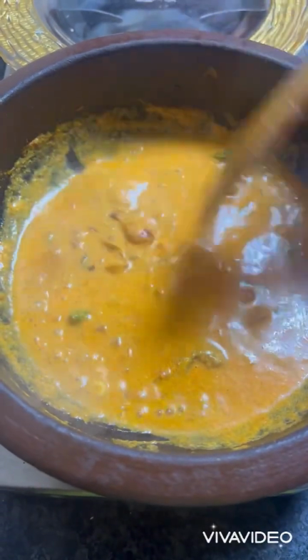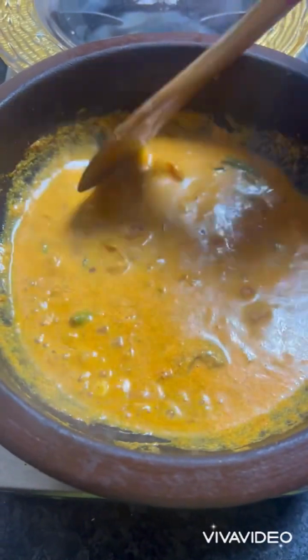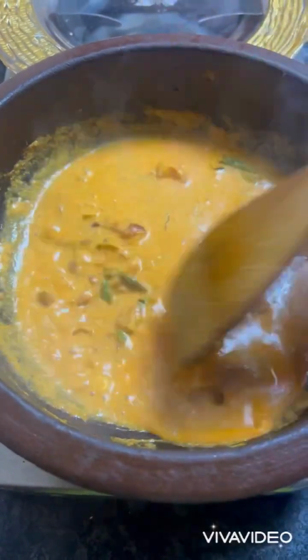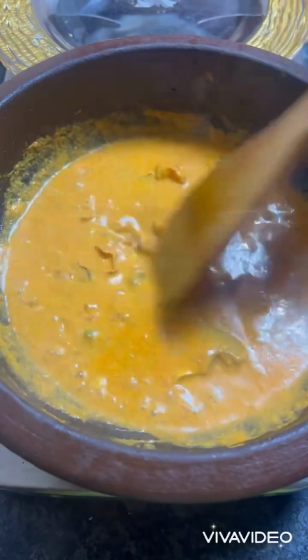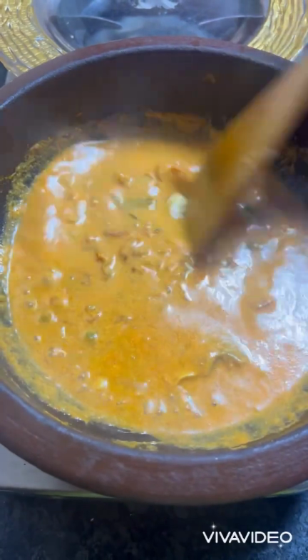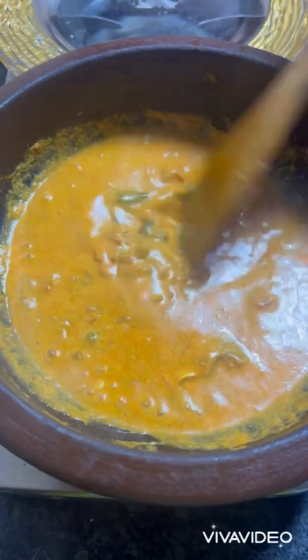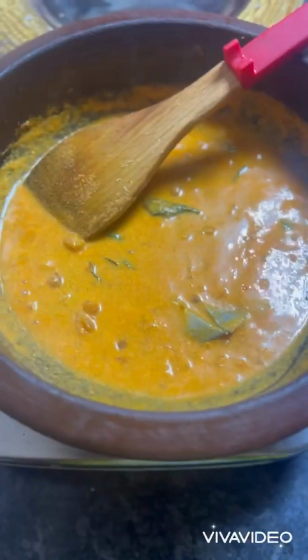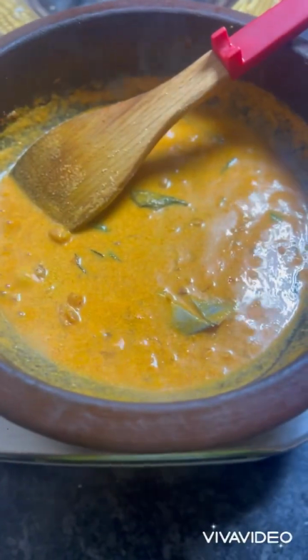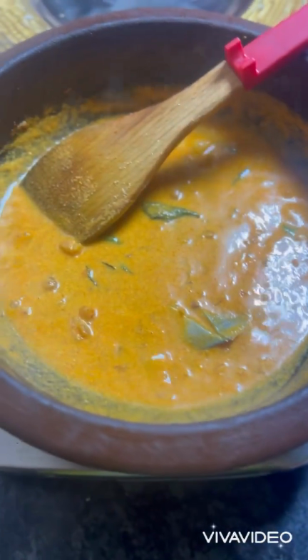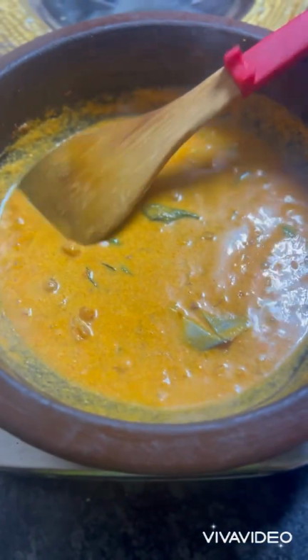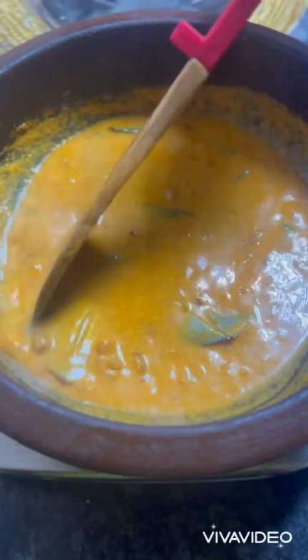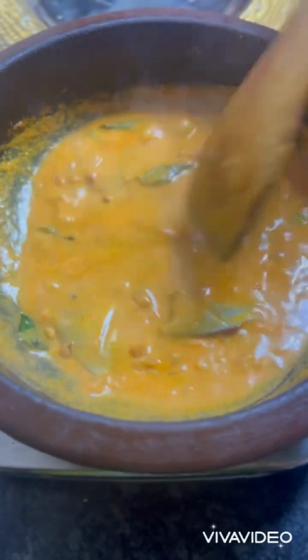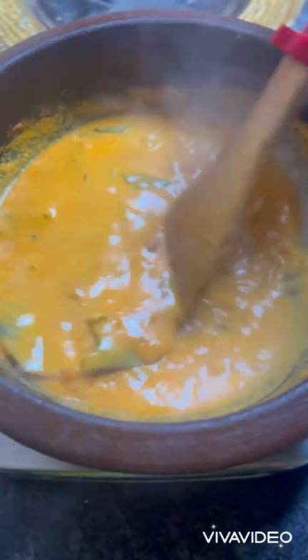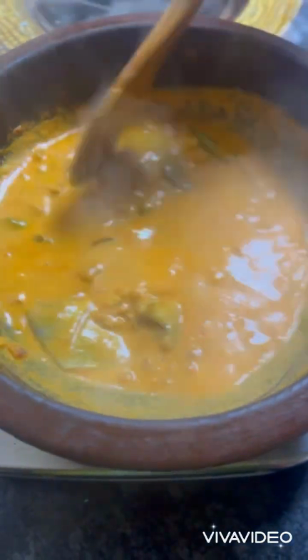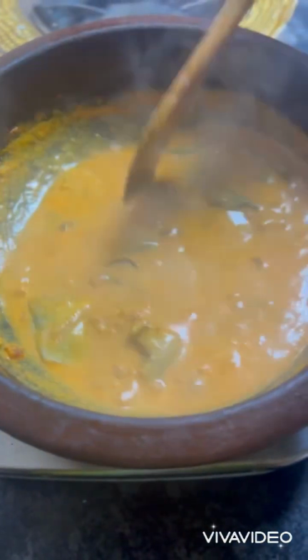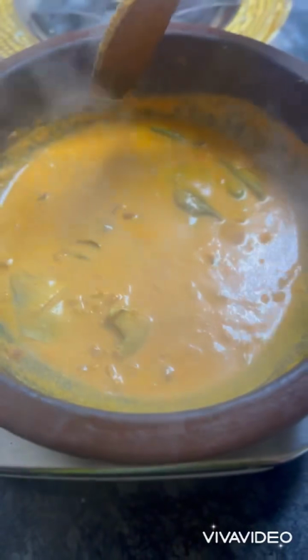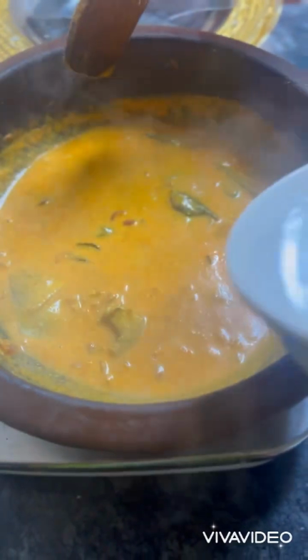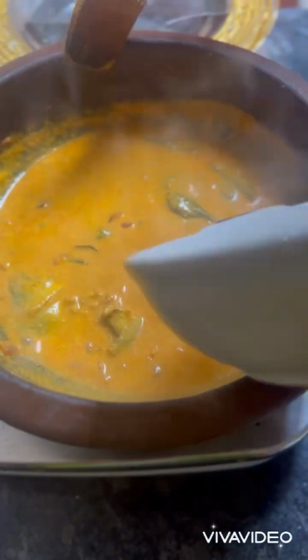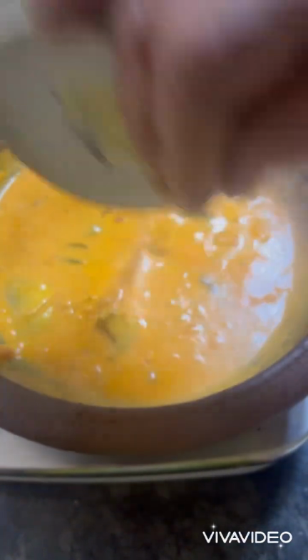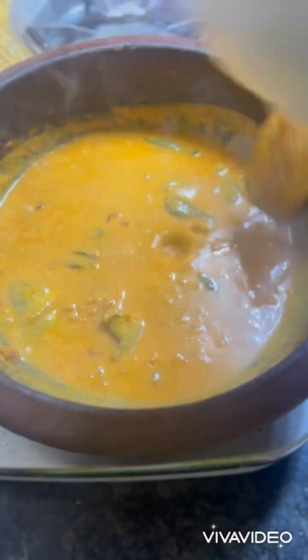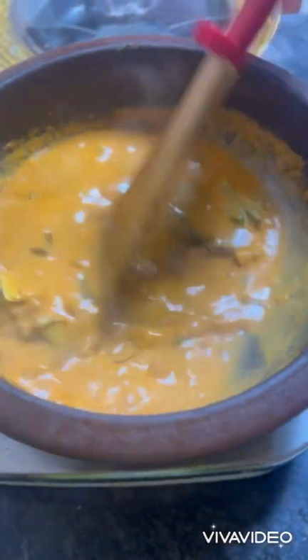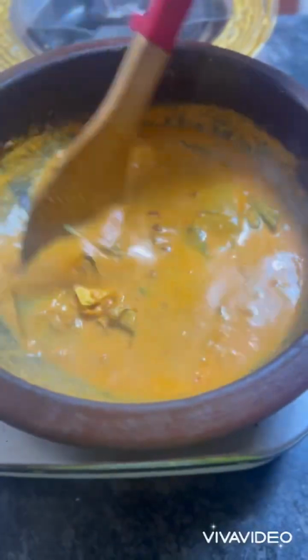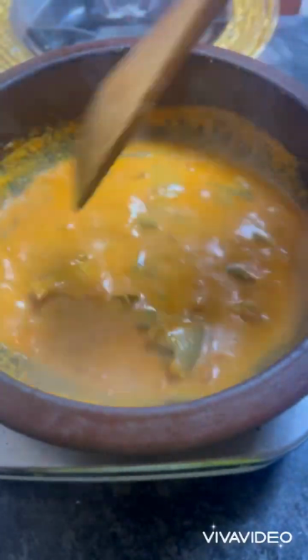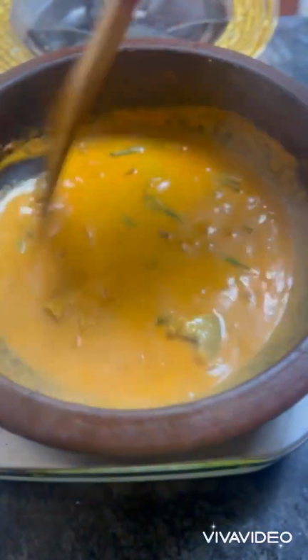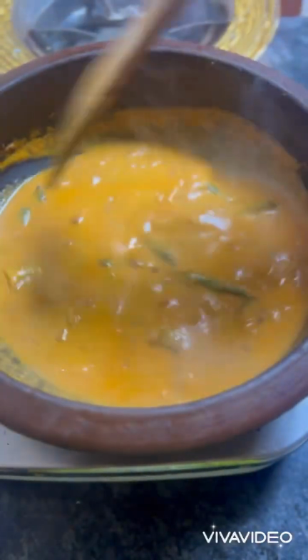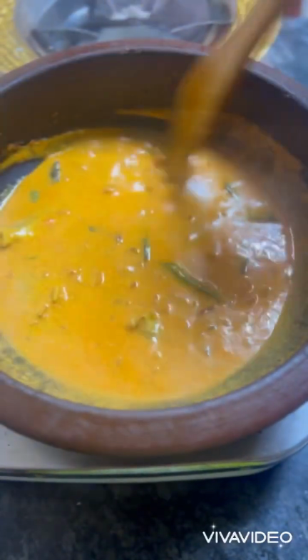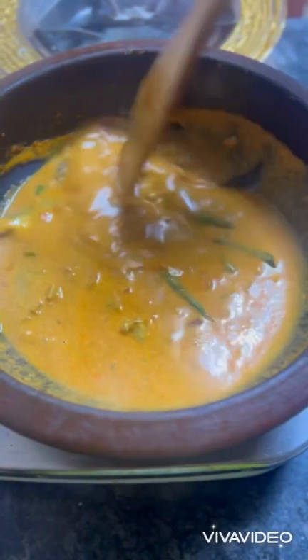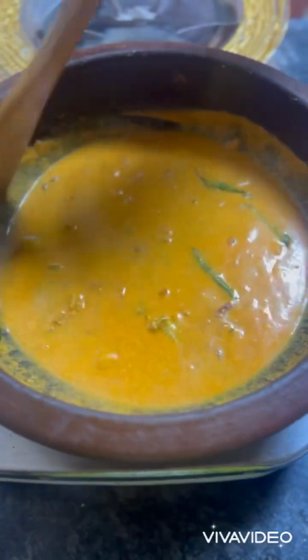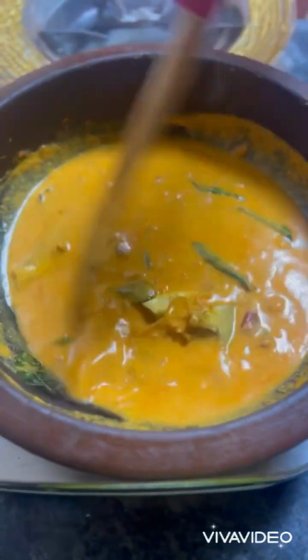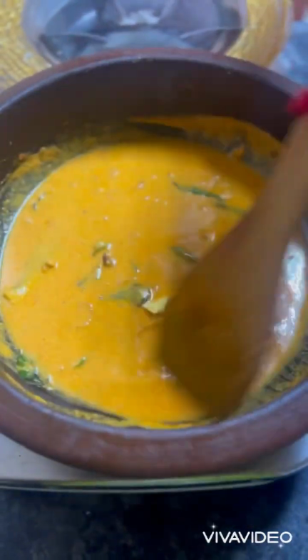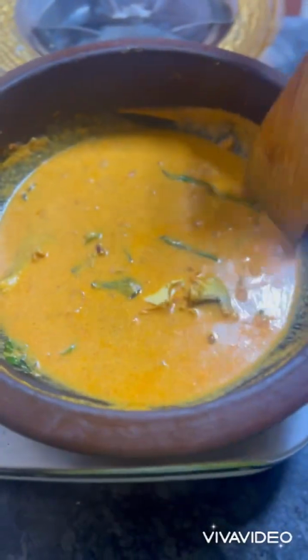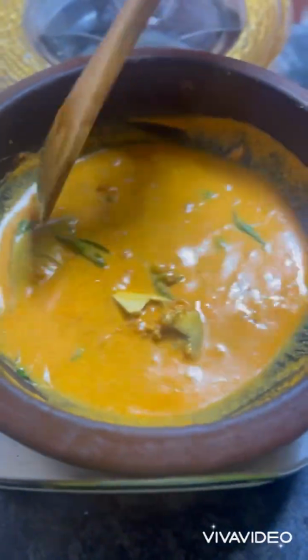Allow it to cook for some time. You can see the curry is a little thick, so you just need to add some water. Let's allow it to cook for five minutes.